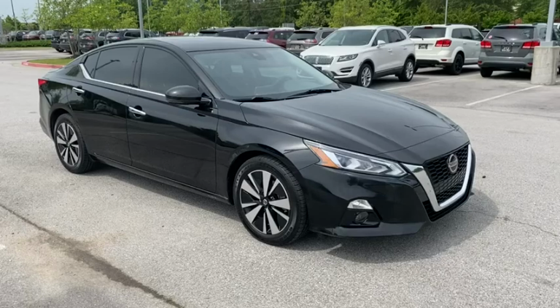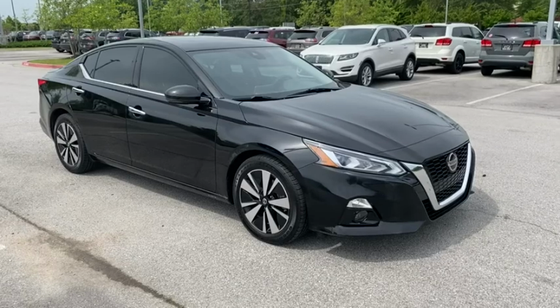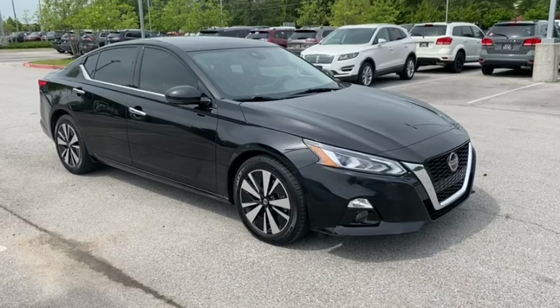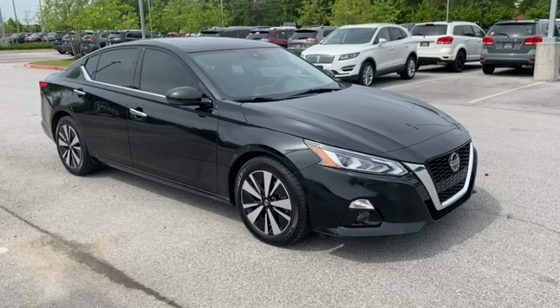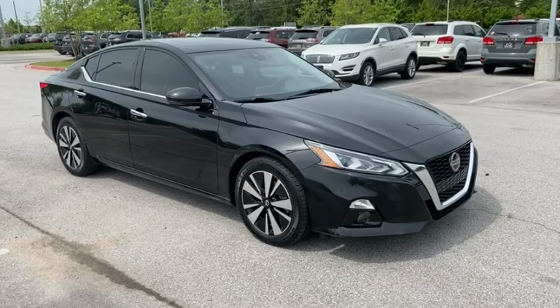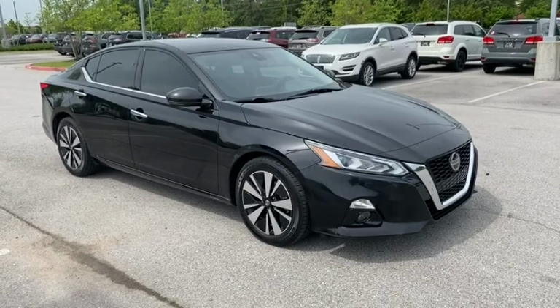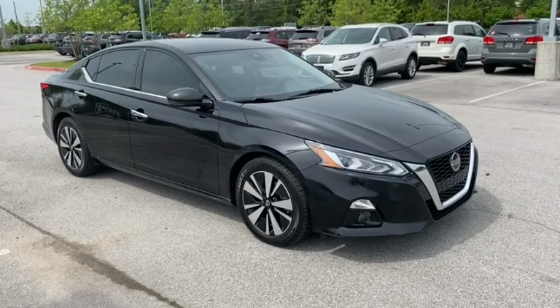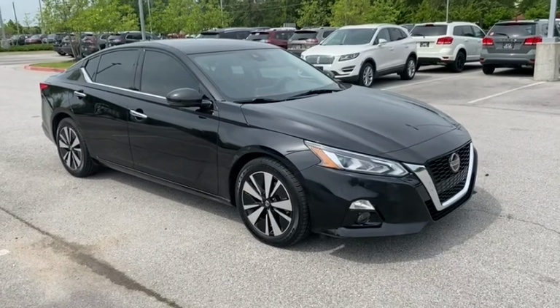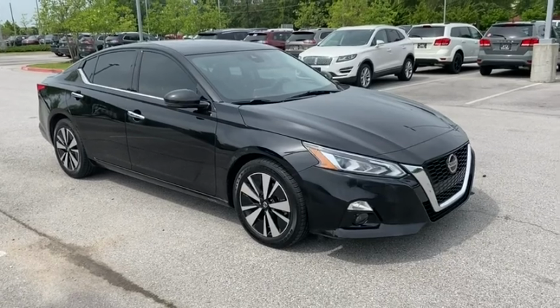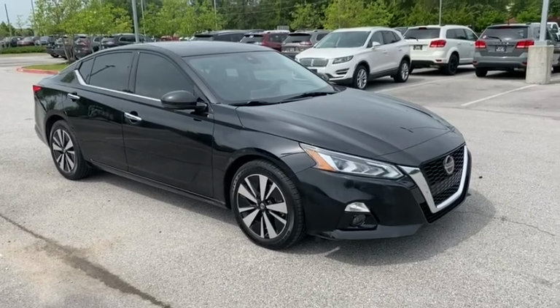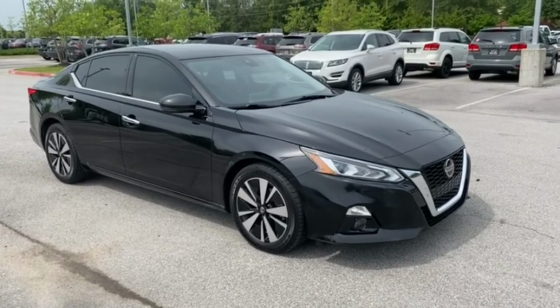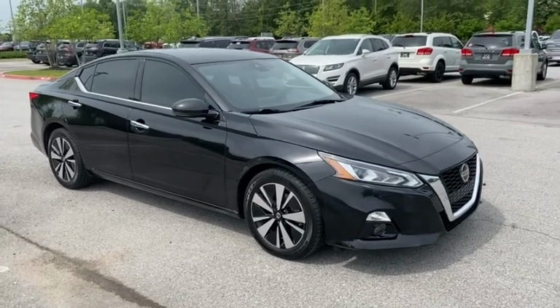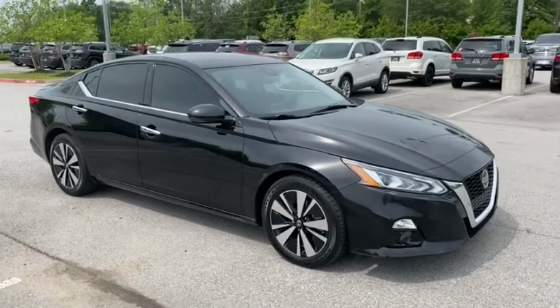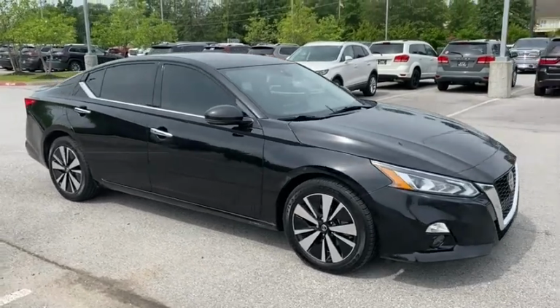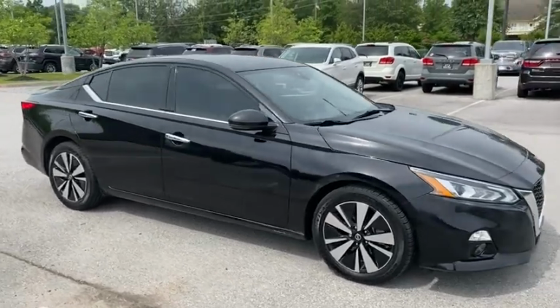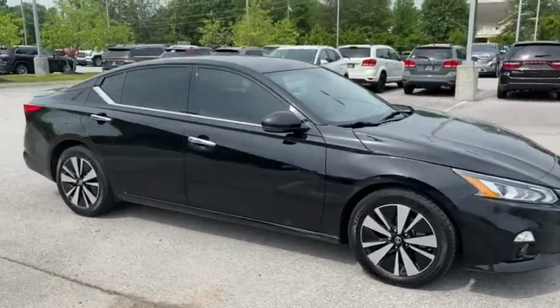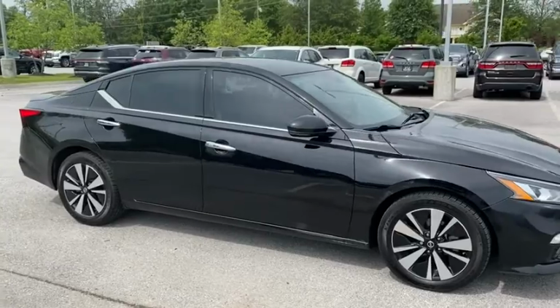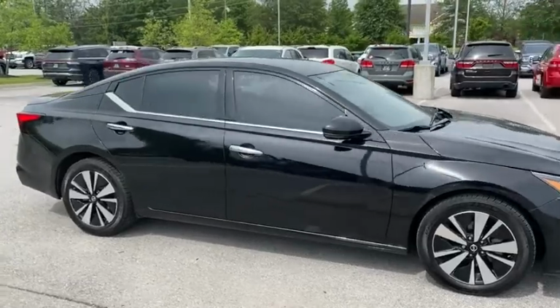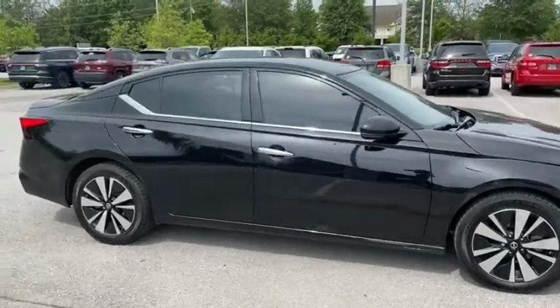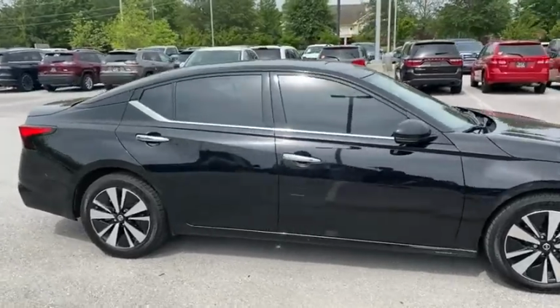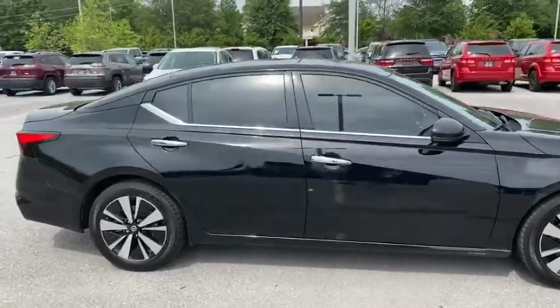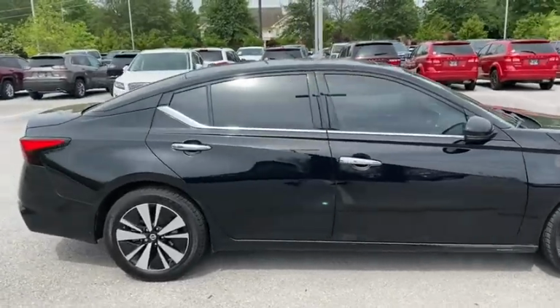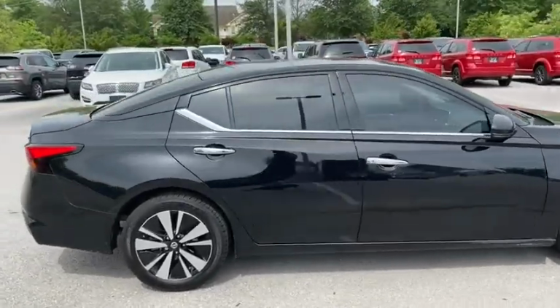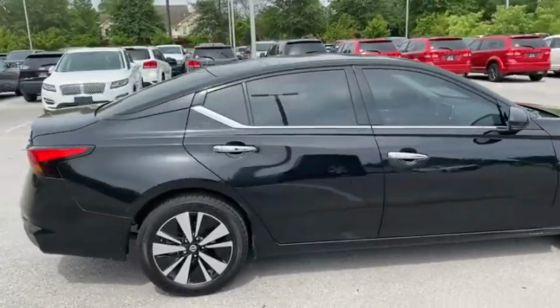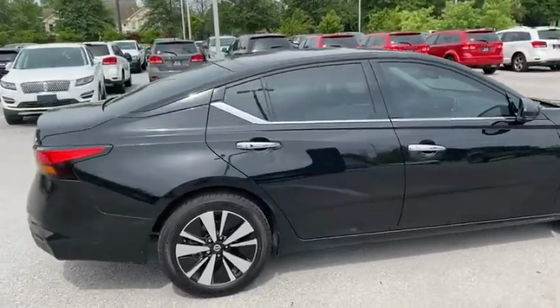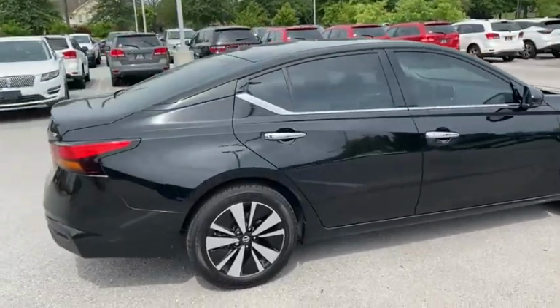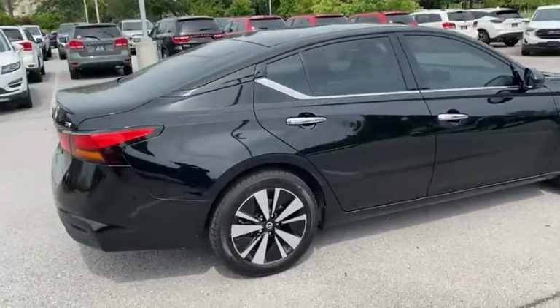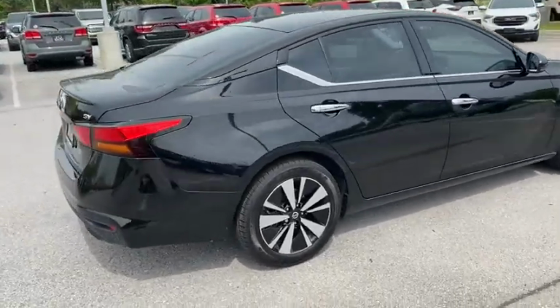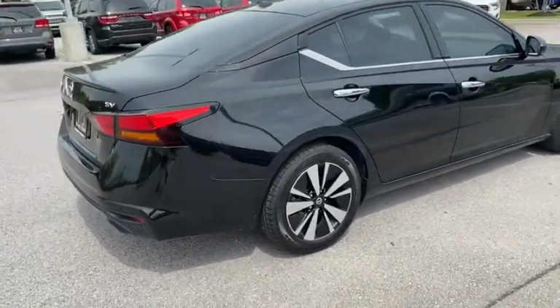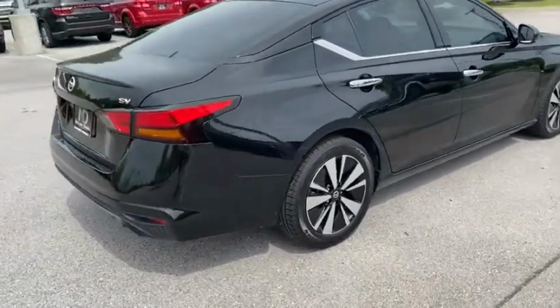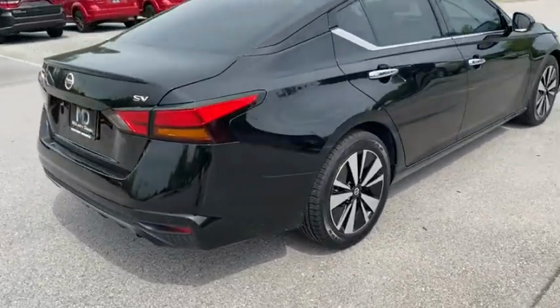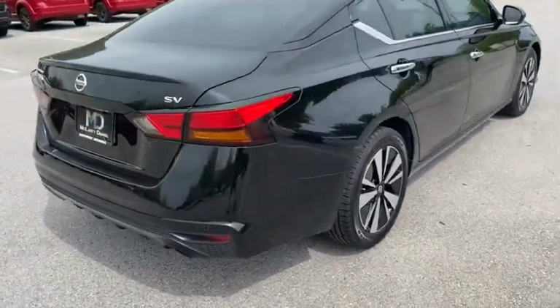Make a great choice today with the 2019 Nissan Altima. The Nissan Altima offers advanced features to make life easier, and most of the features come standard.